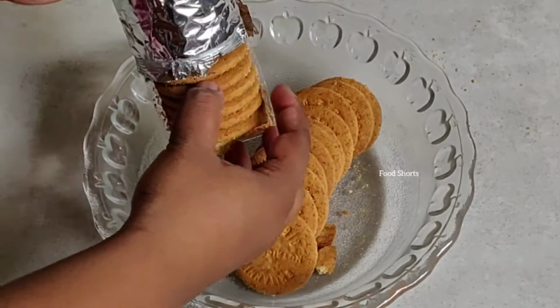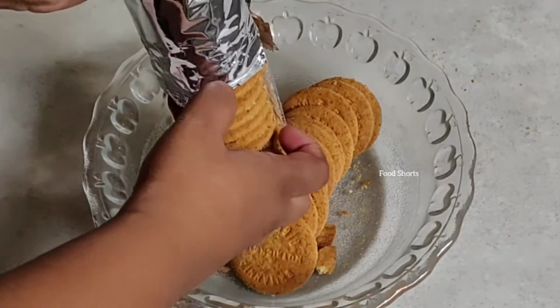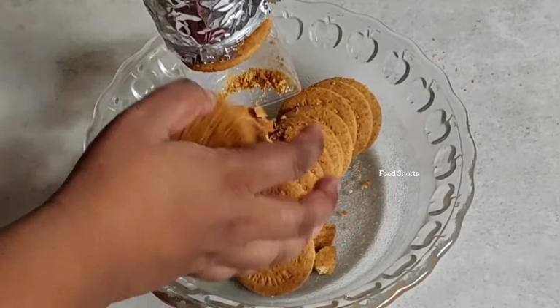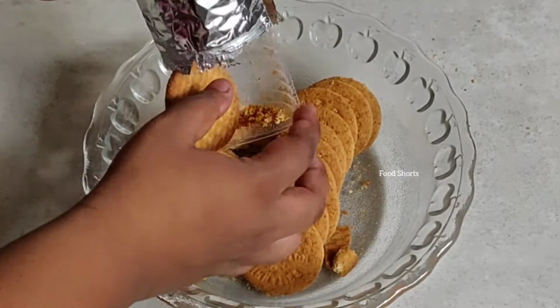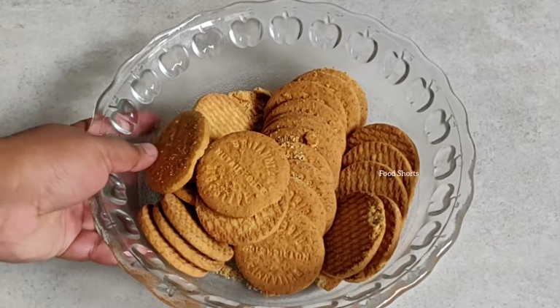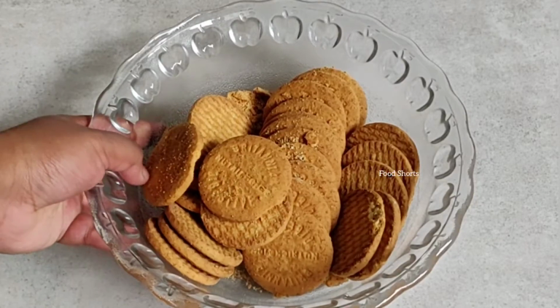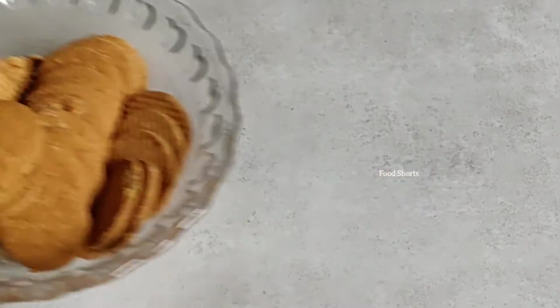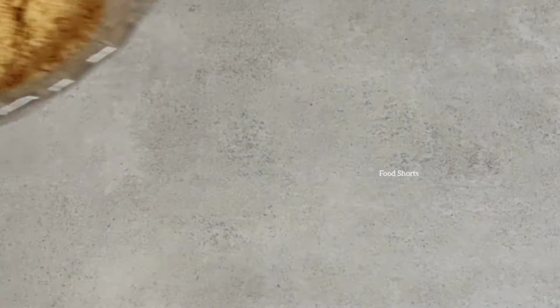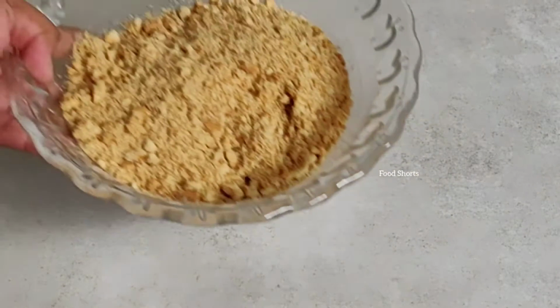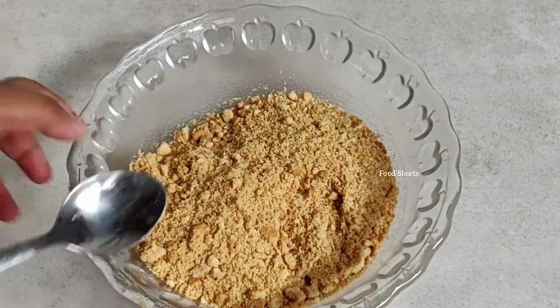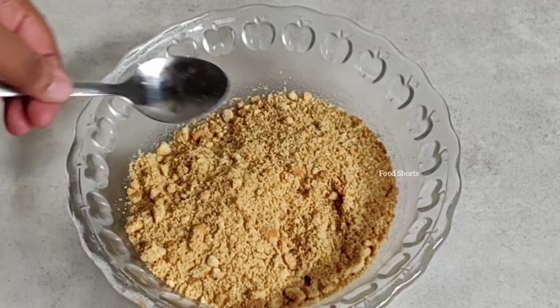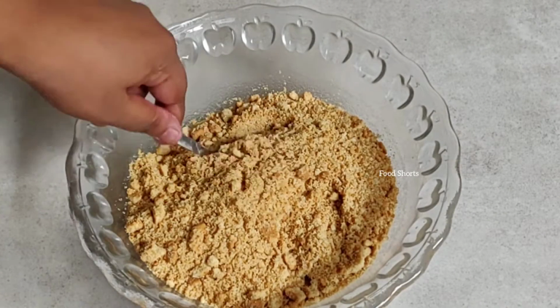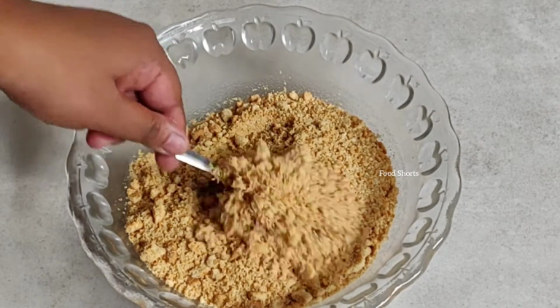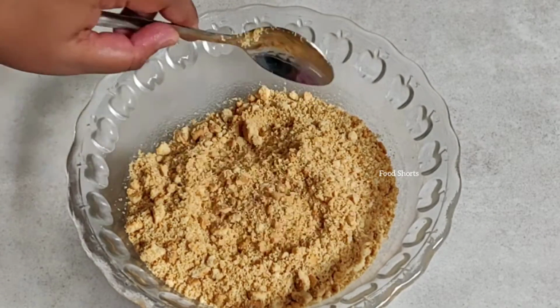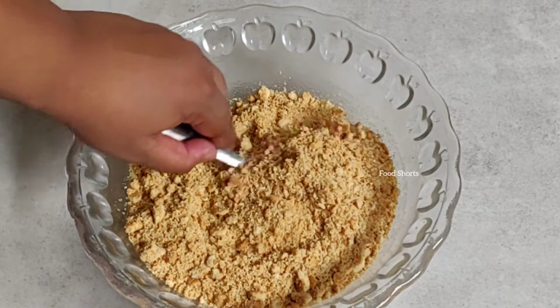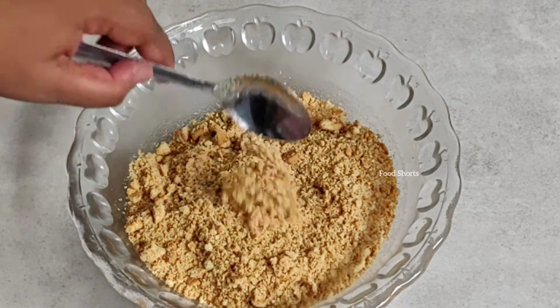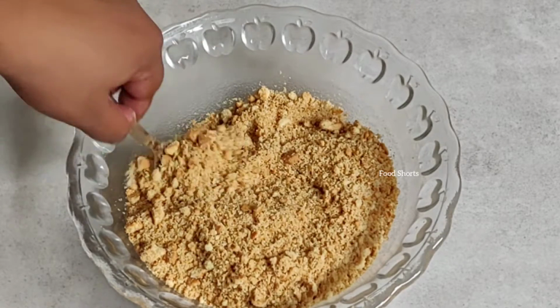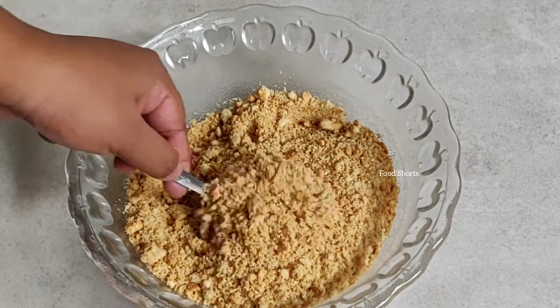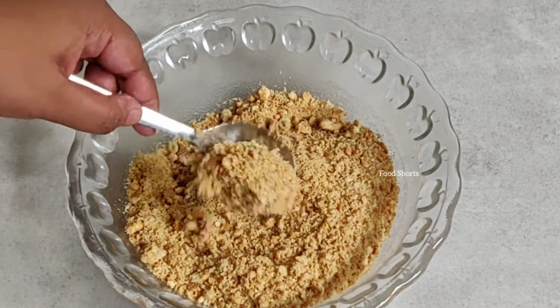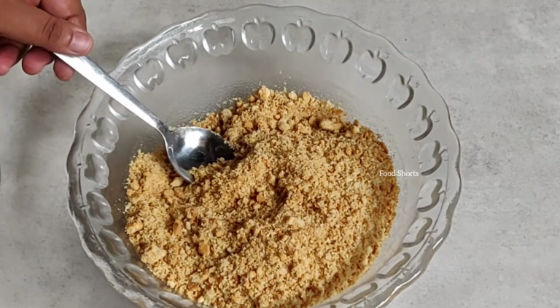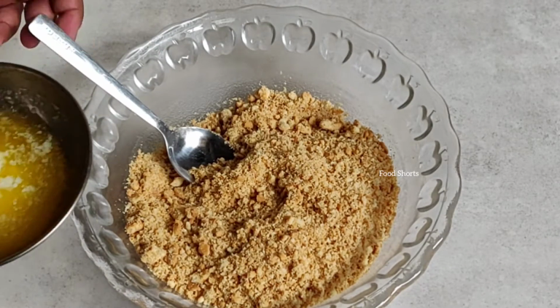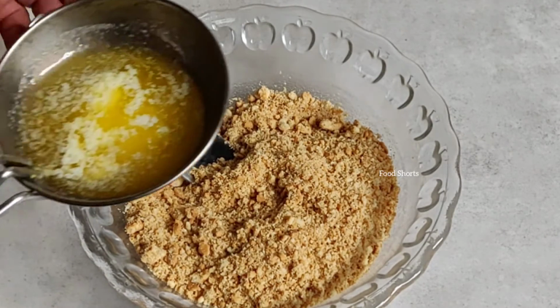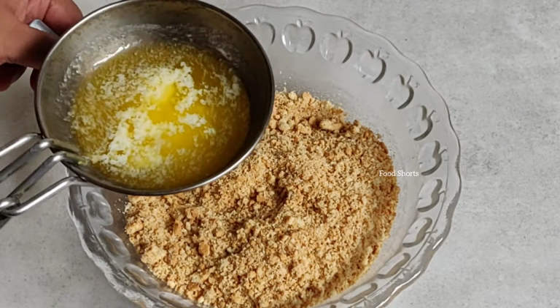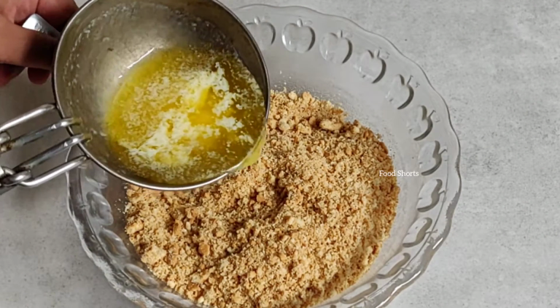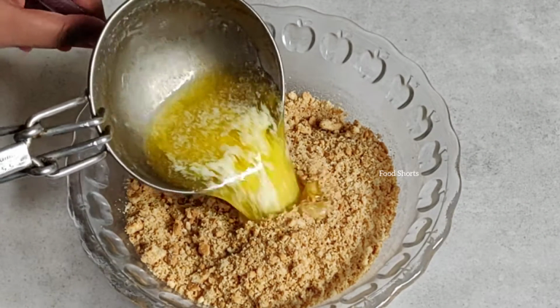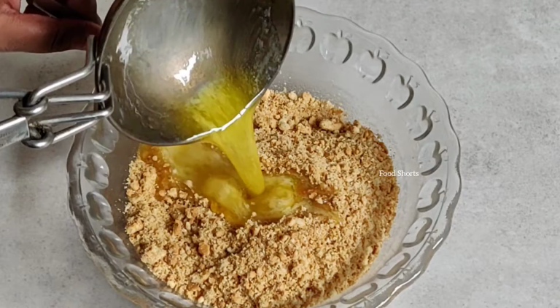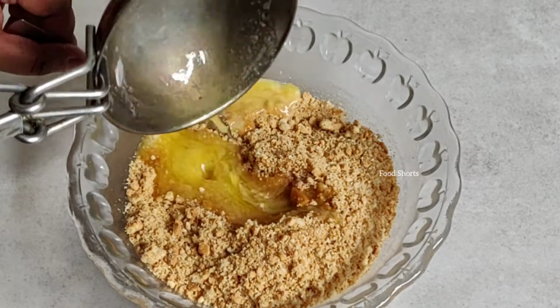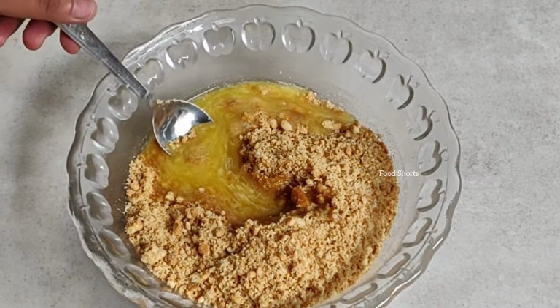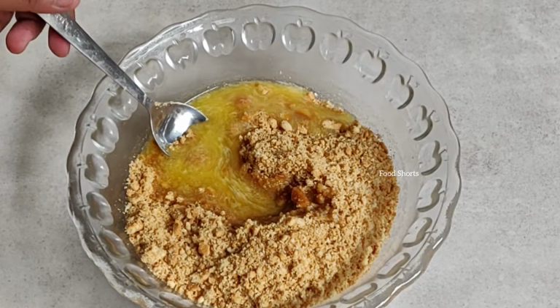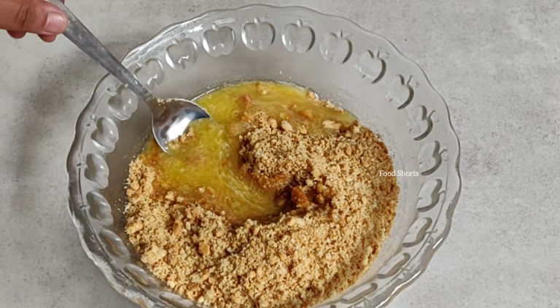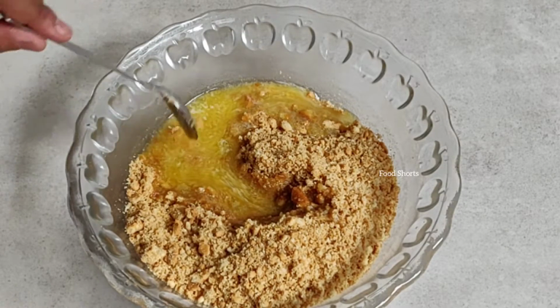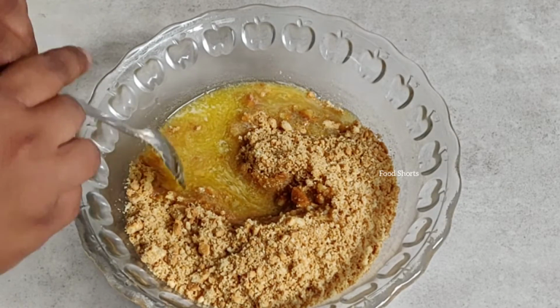In a bowl we're gonna take the biscuits and crush them using our hands, because we don't want a smooth powder — we want a coarse powder texture, just like this. Then we're gonna pour in the melted butter and mix it very nicely.